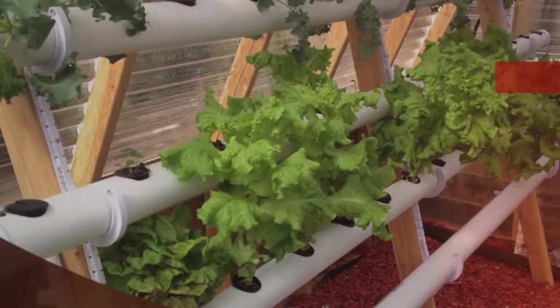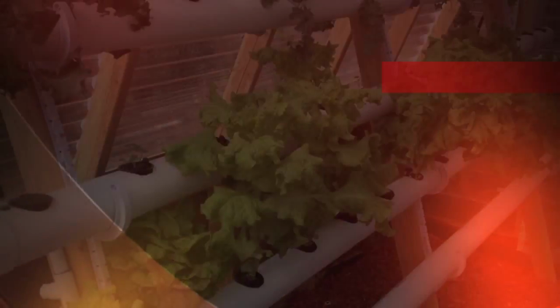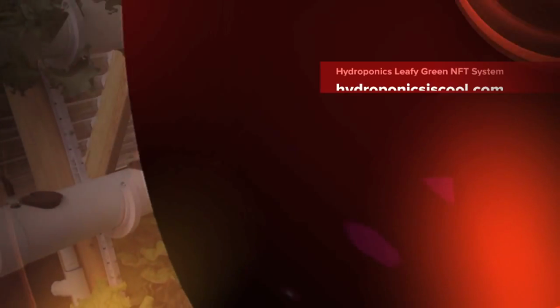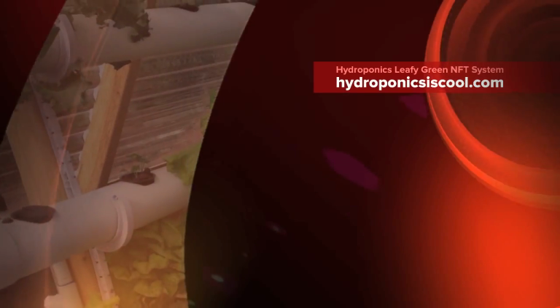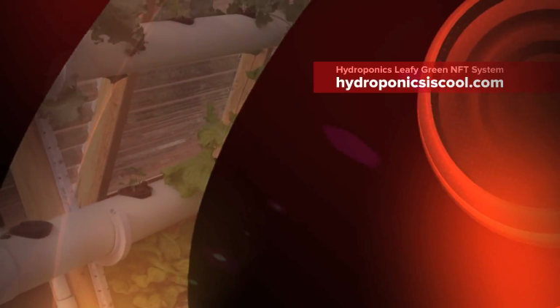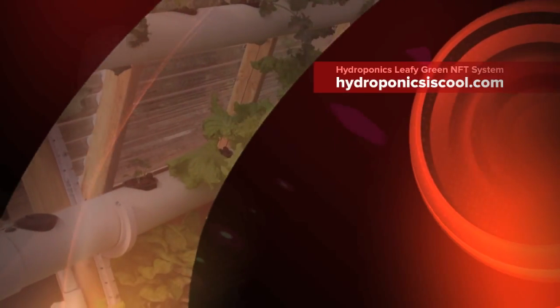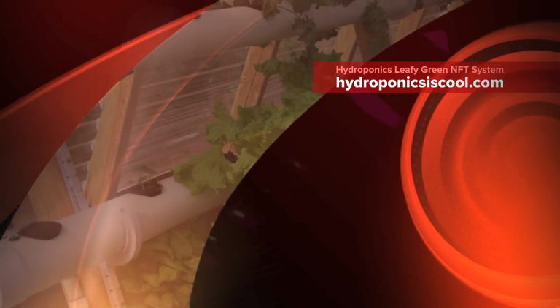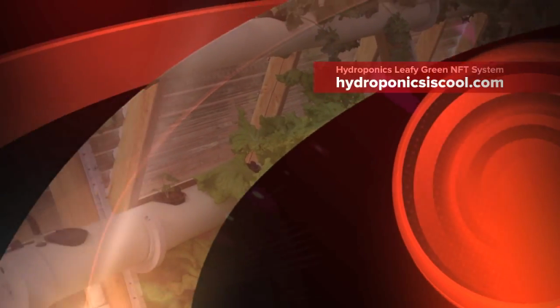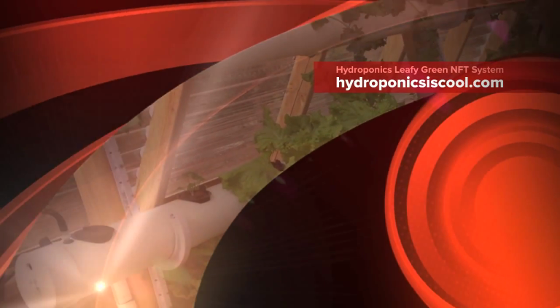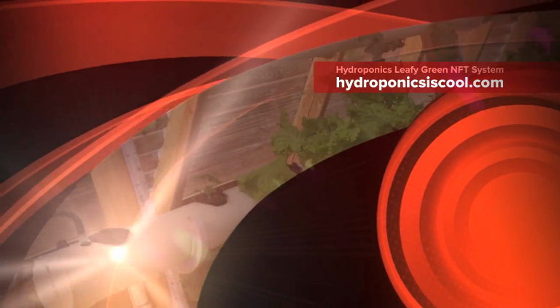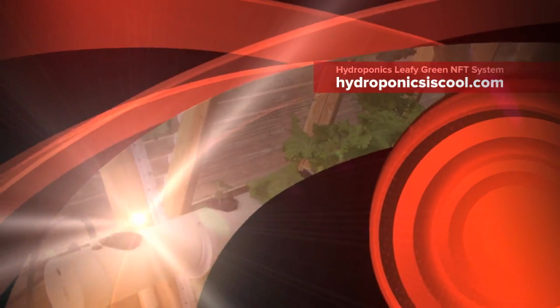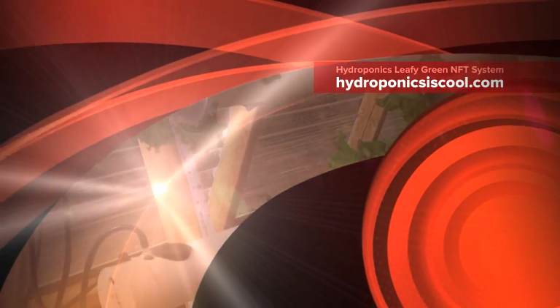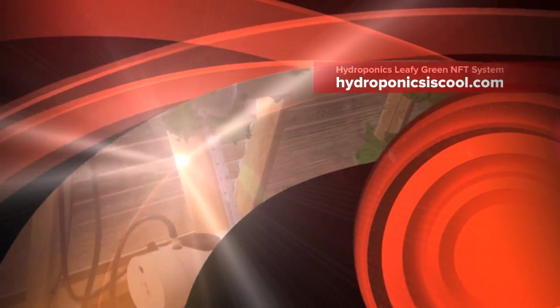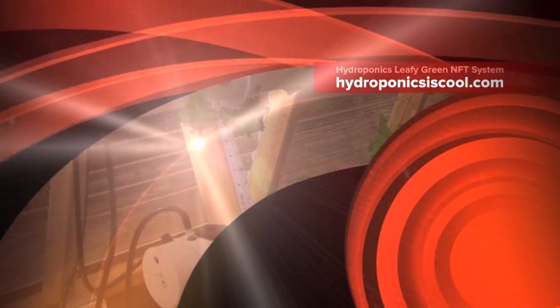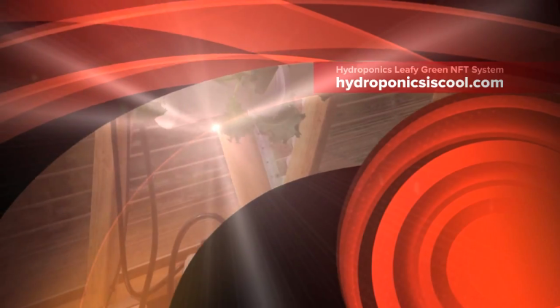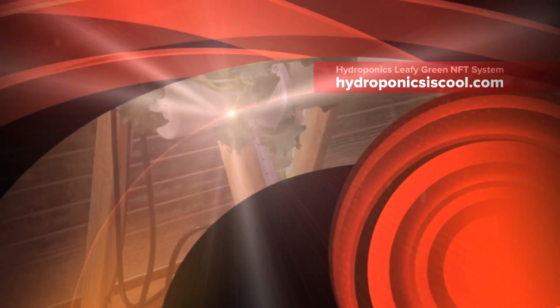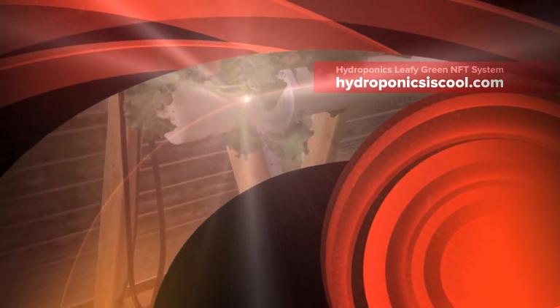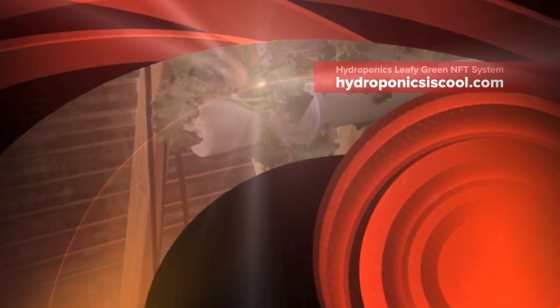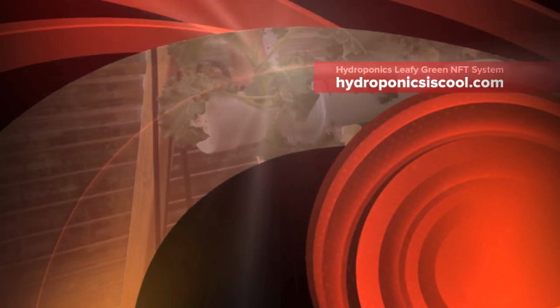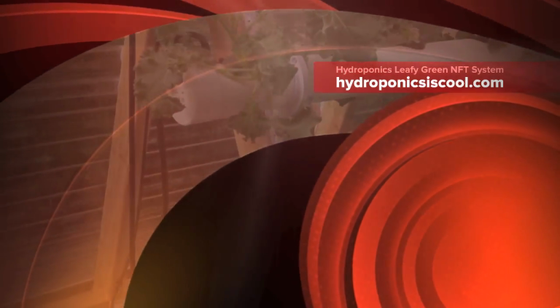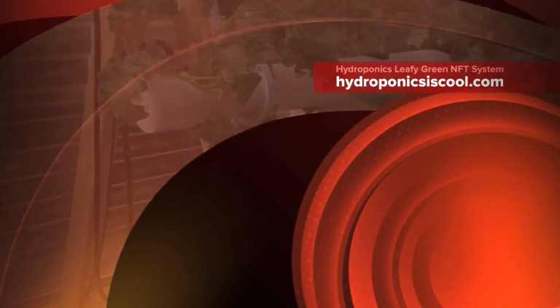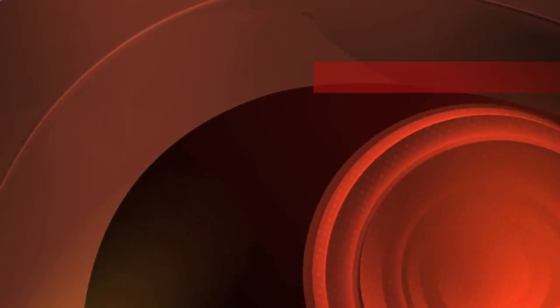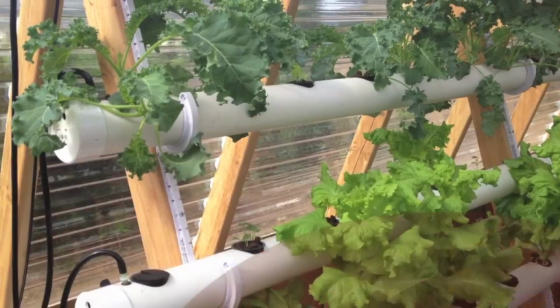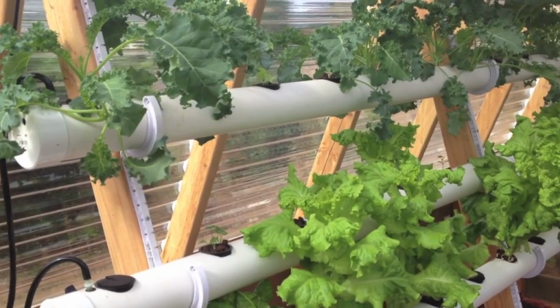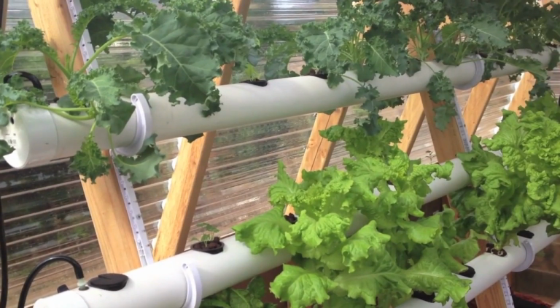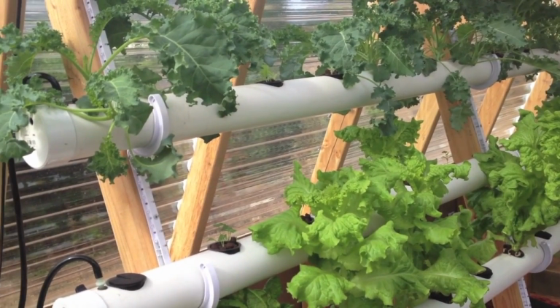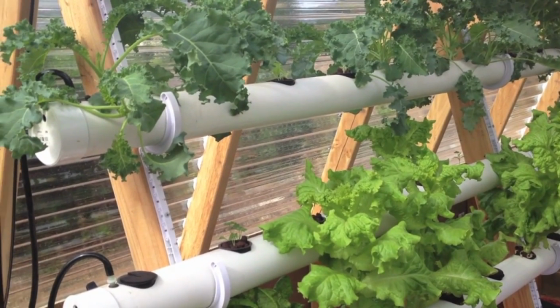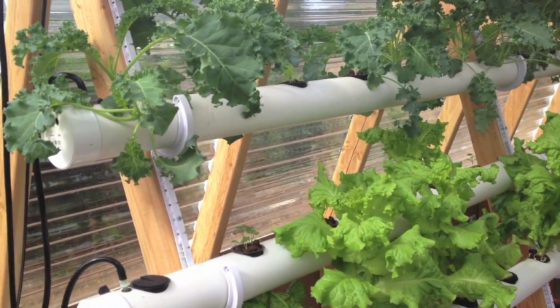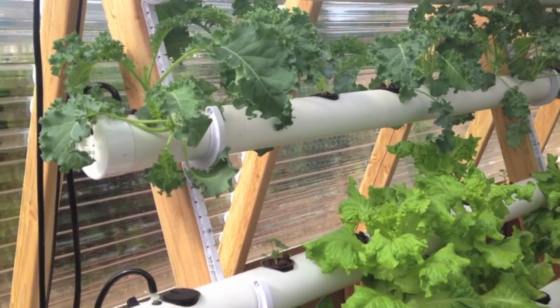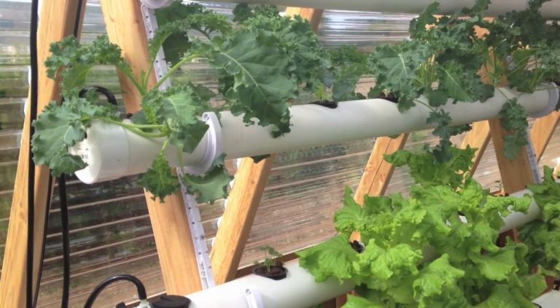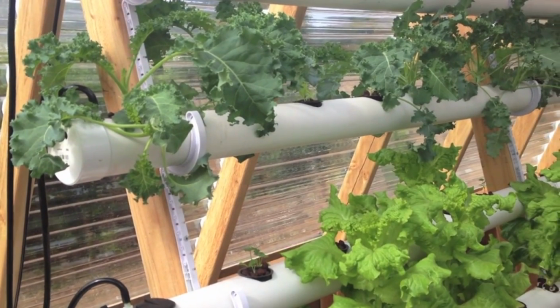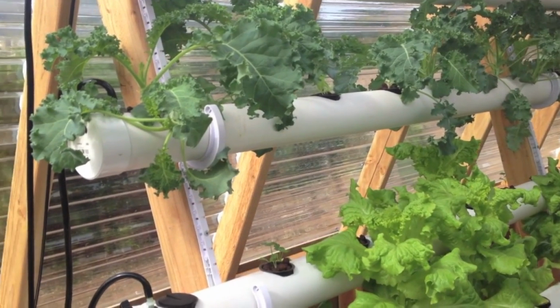Good morning. I just realized I've never shown you guys the operation of my NFT system for the leafy greens, so I thought I'd do a quick walkthrough here this morning while it's cool in the greenhouse.